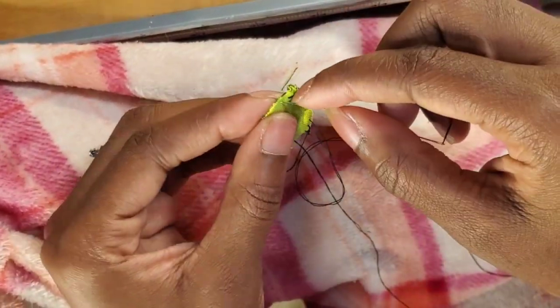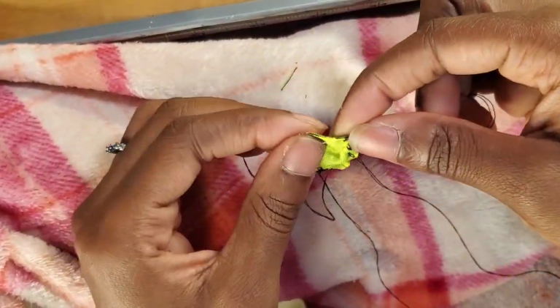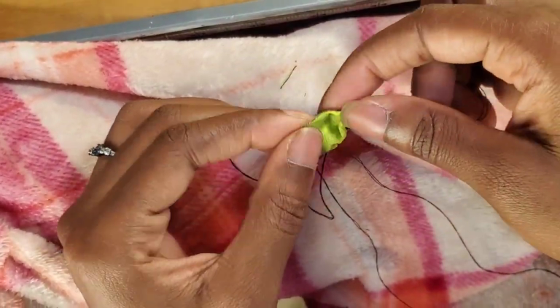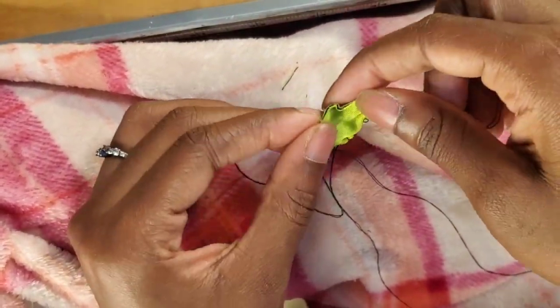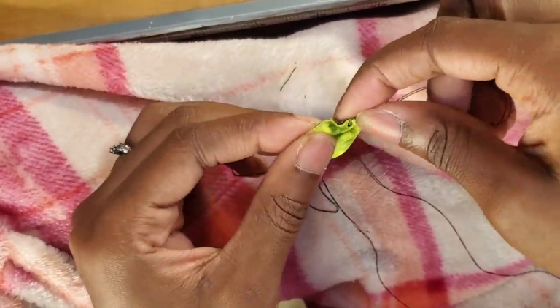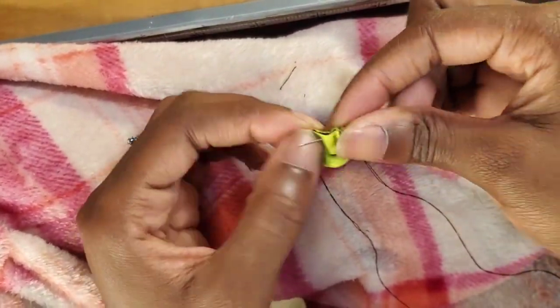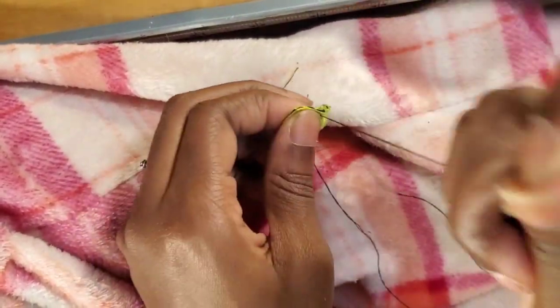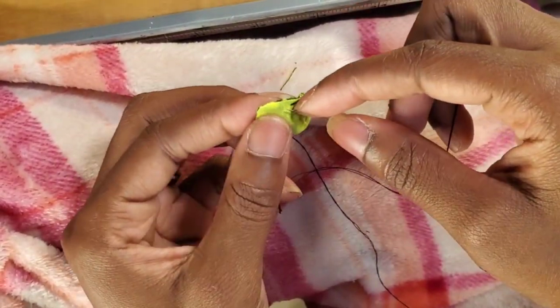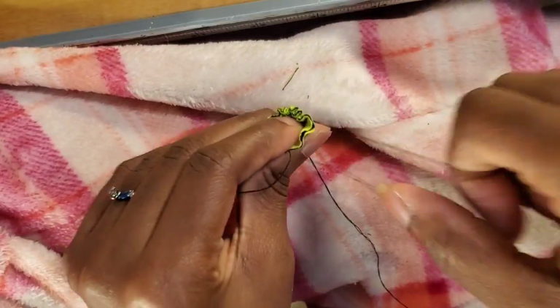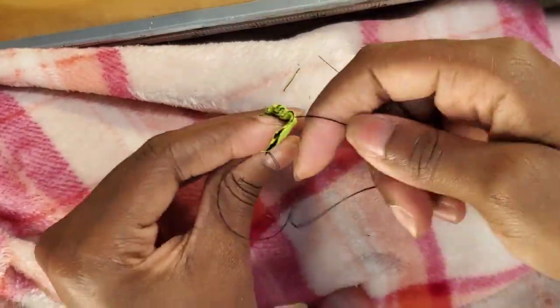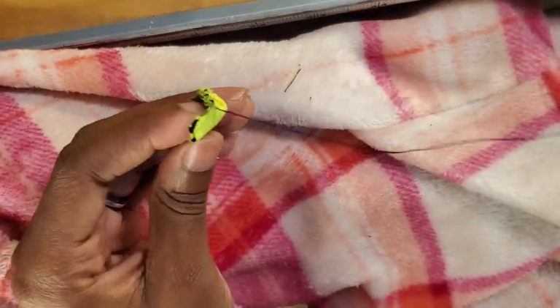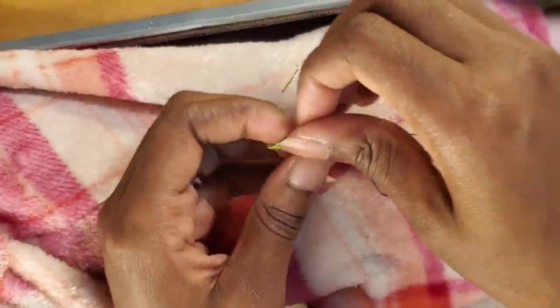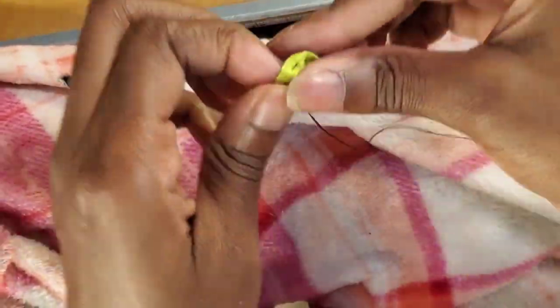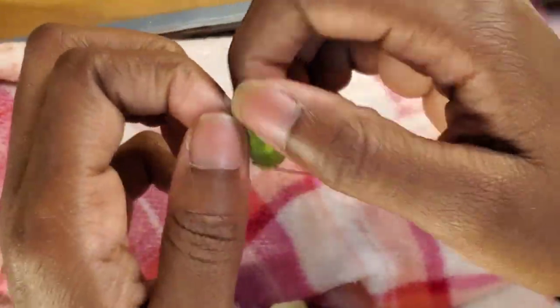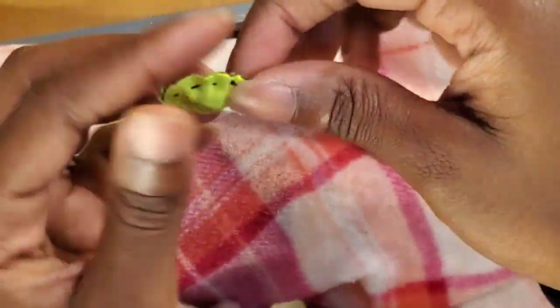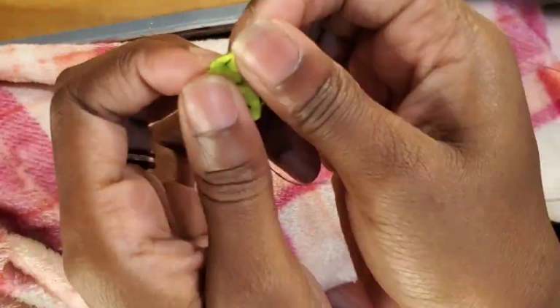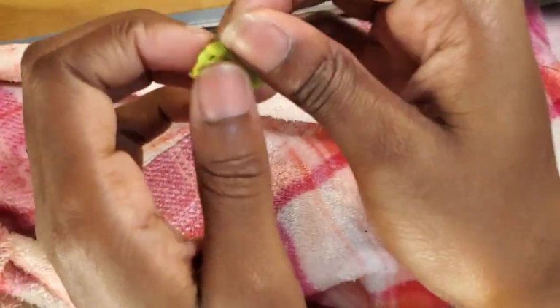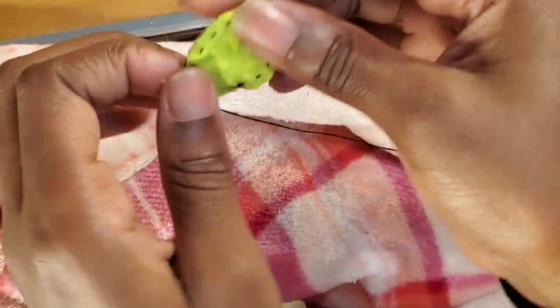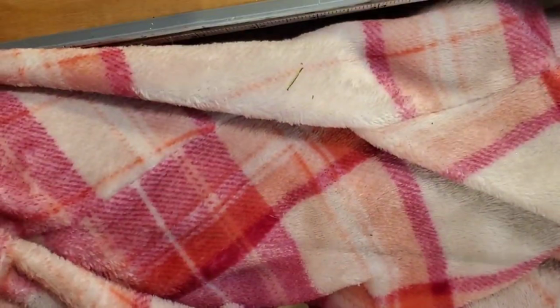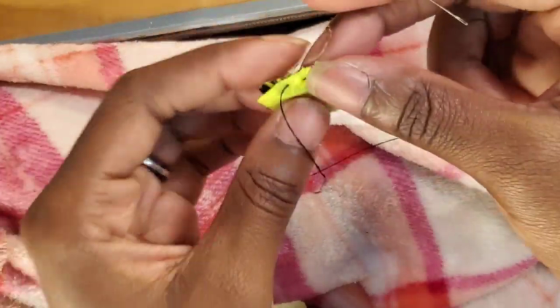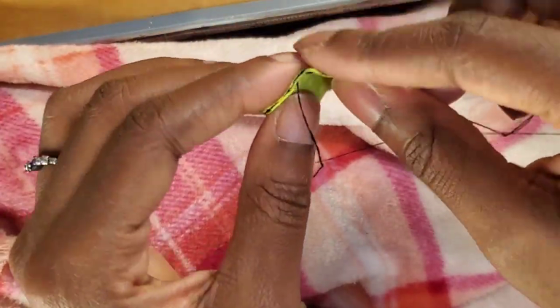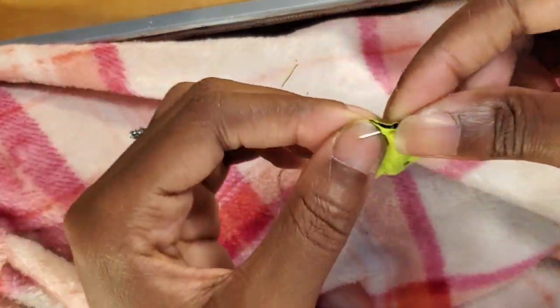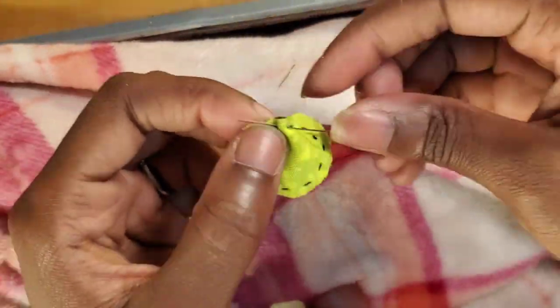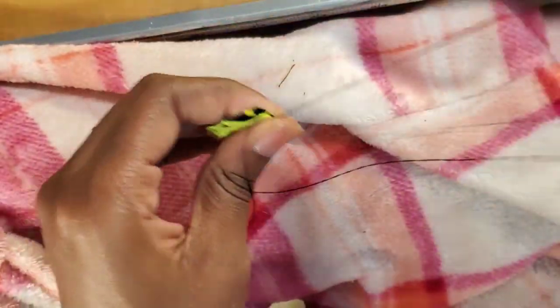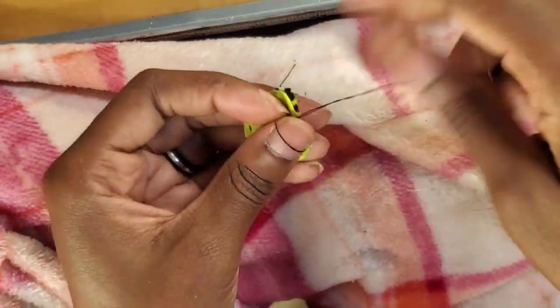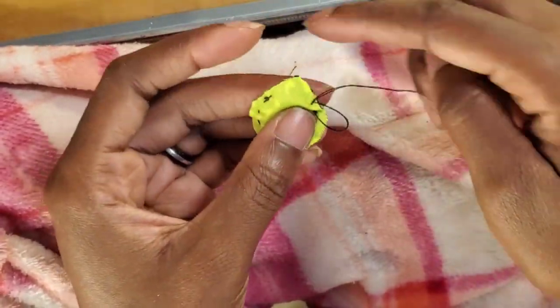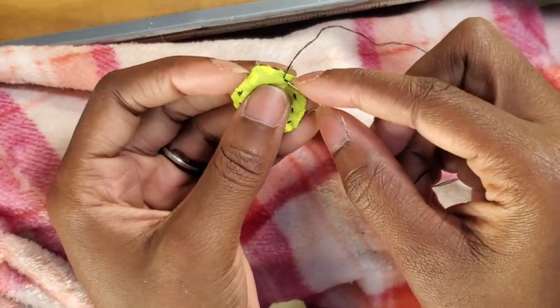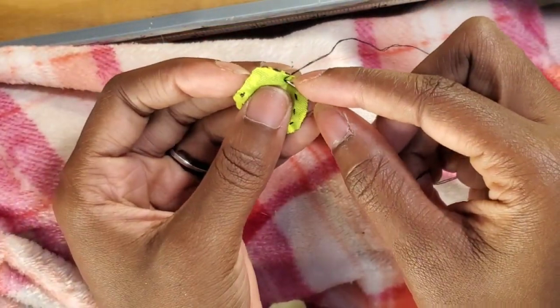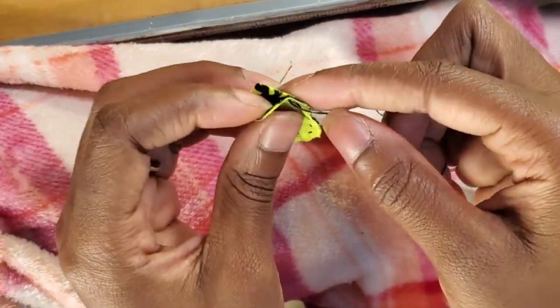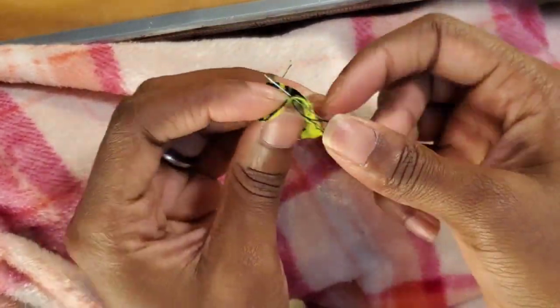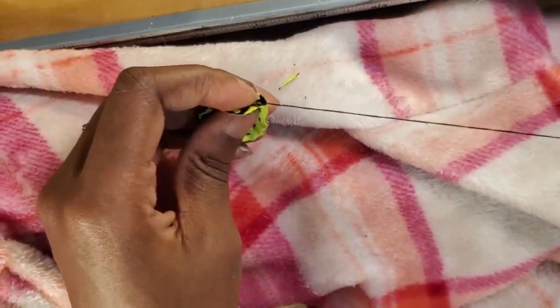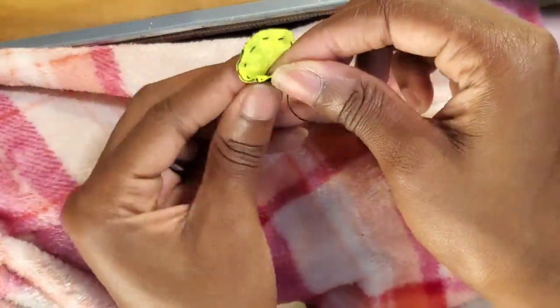Hi everyone, it's Impulsive Libre, and here we are making the hands for my little bendy dude. Now in this video, I'm only going to show how I put on one hand. I decided to make the hands be the black and green speckle he has on his back, so I felt like that'd be a good contrast.